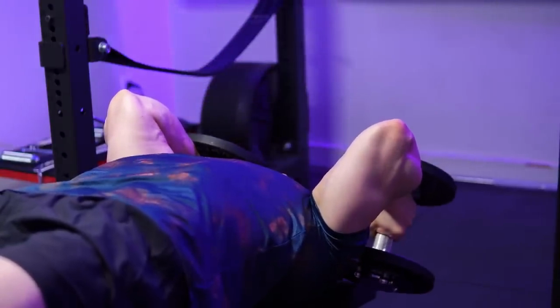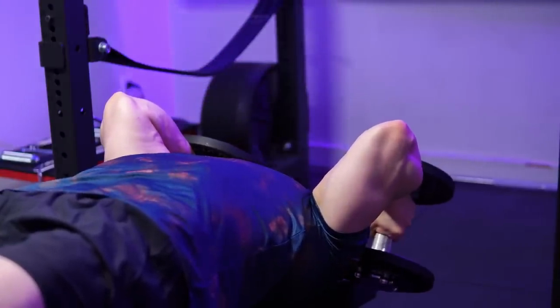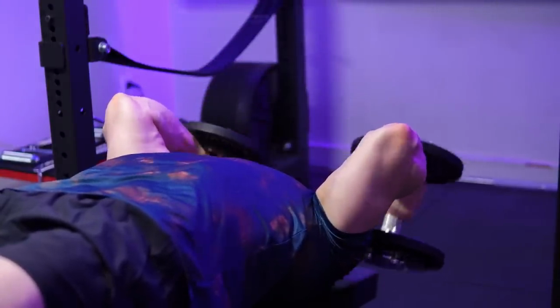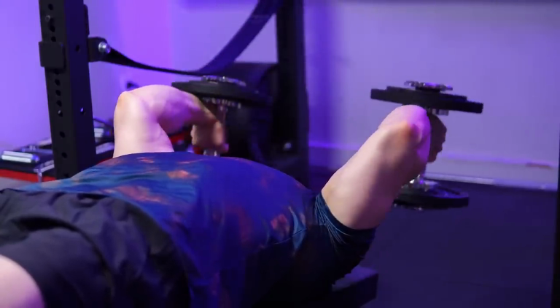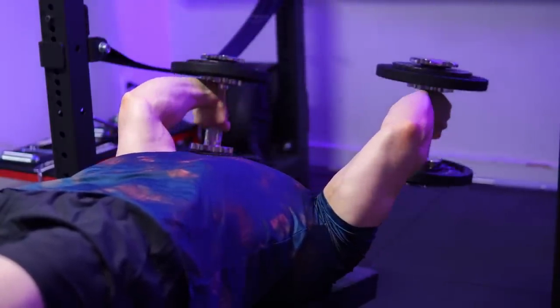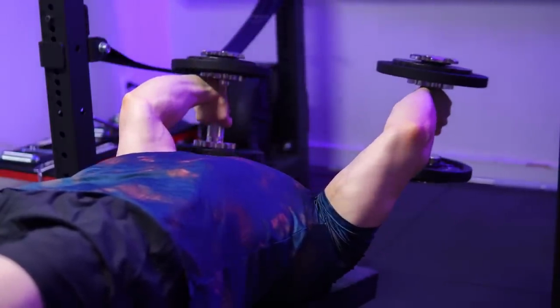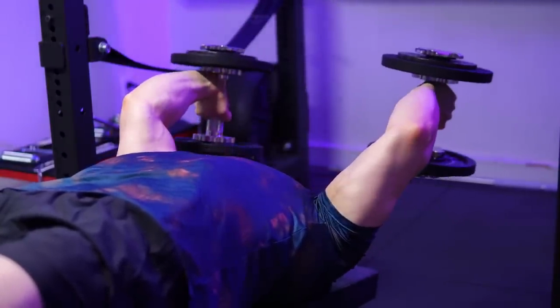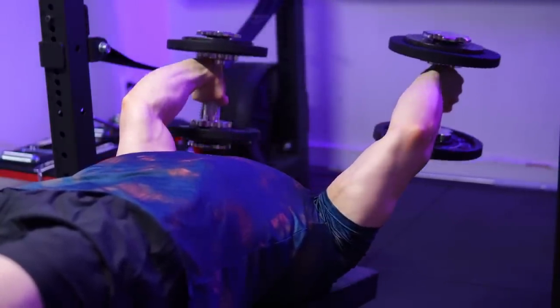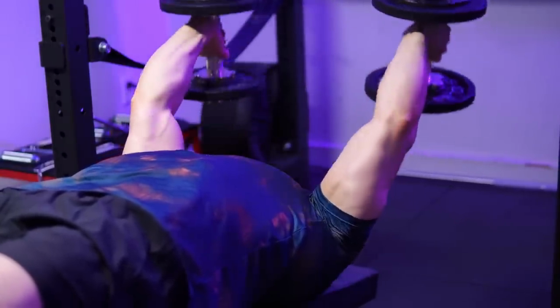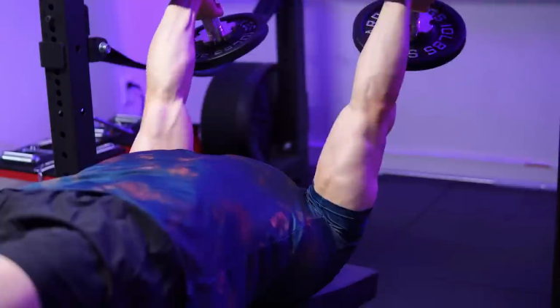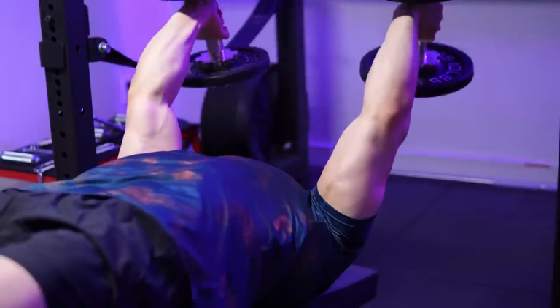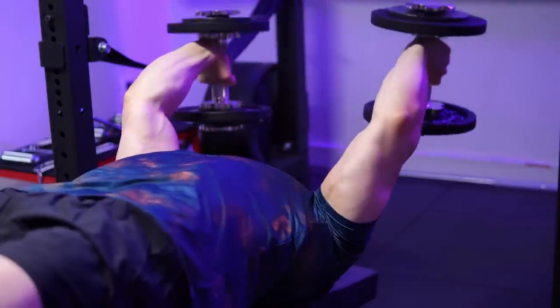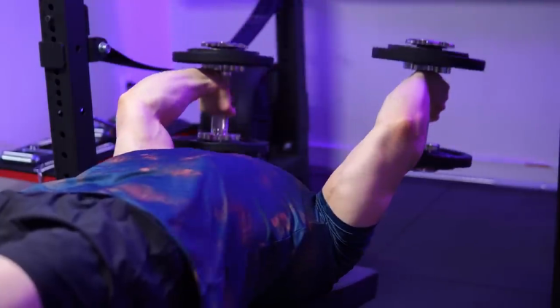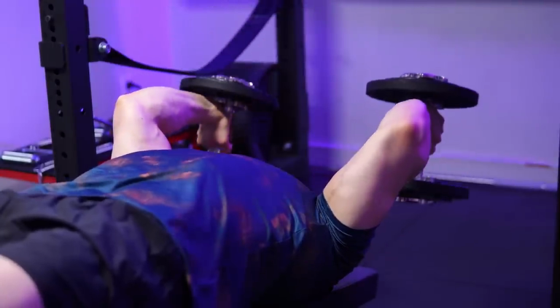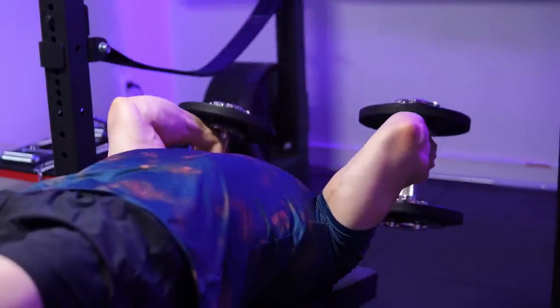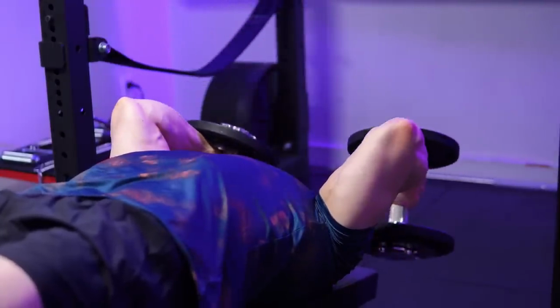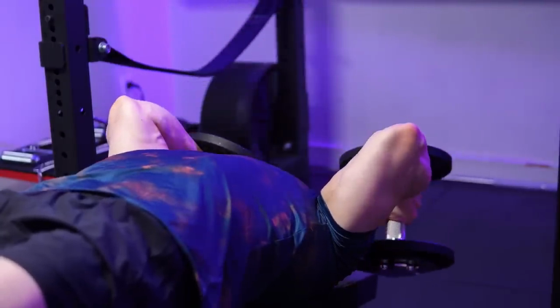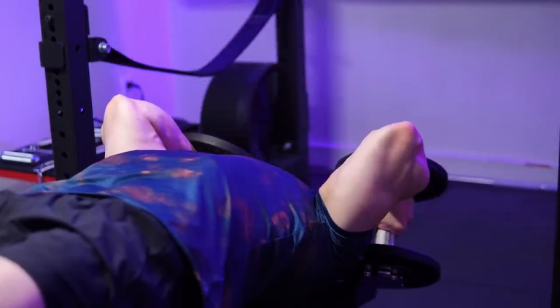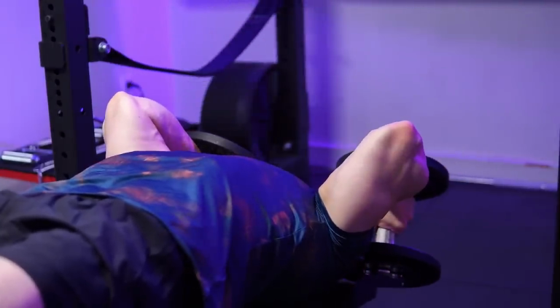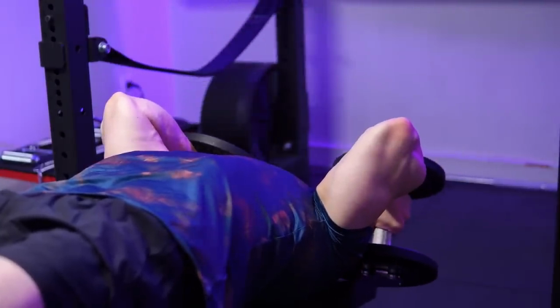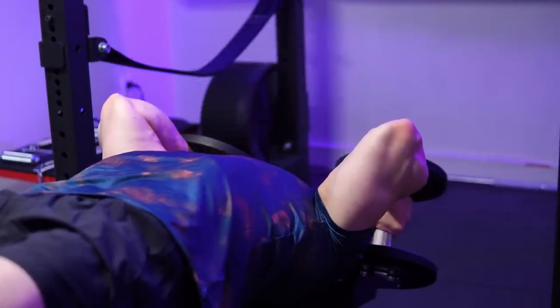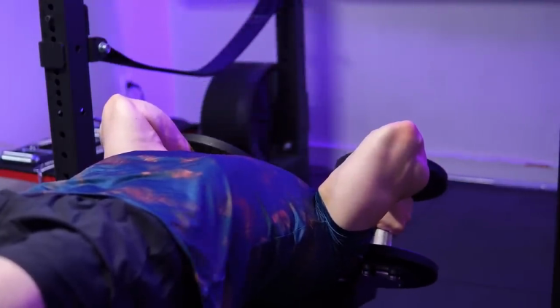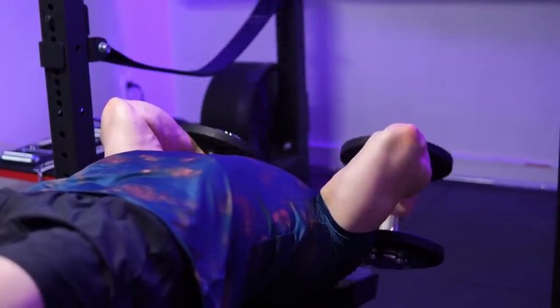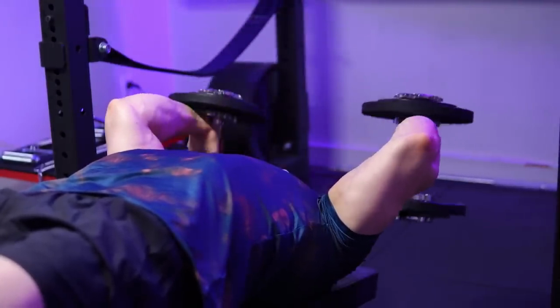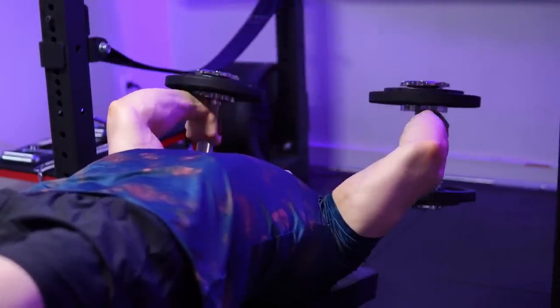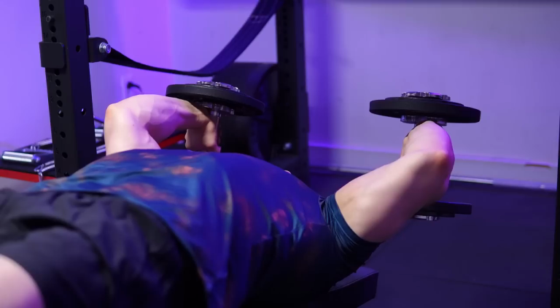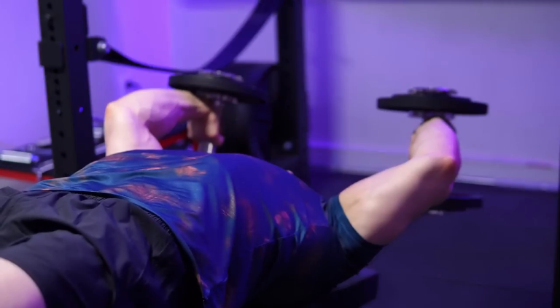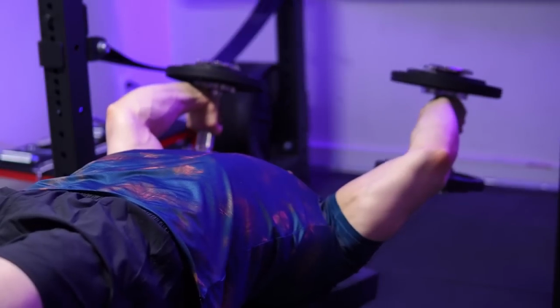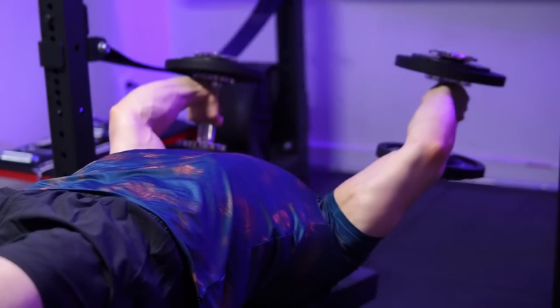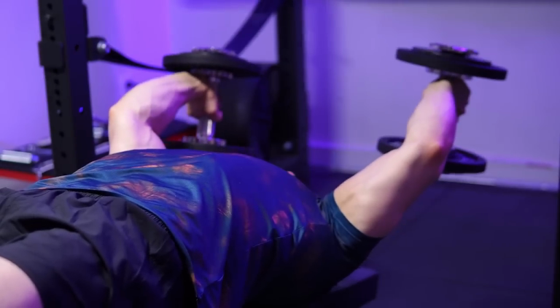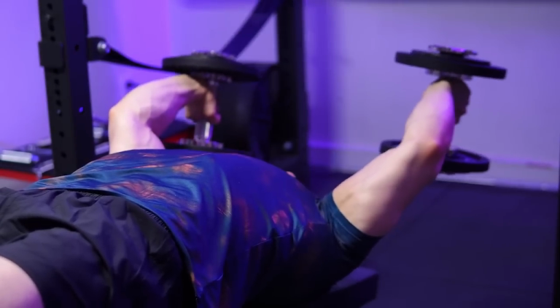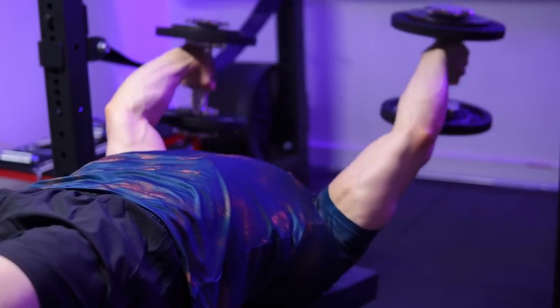With that said, I am done with this difficult upper body workout. I hope you enjoyed watching me suffer. Now it's your turn to try it out — let me know how it goes and I will see you in the next workout video.